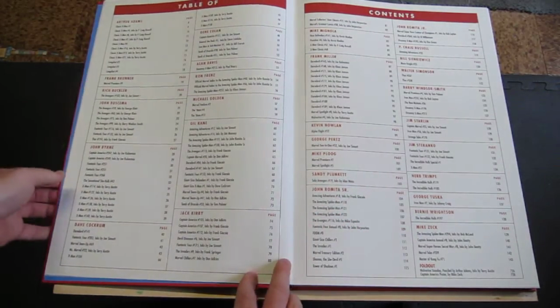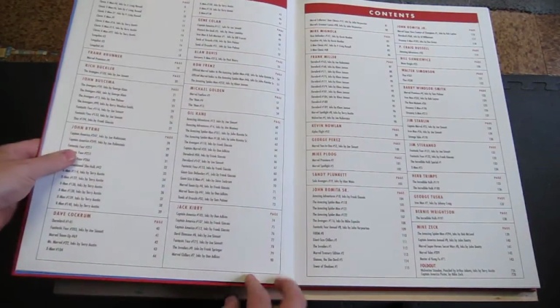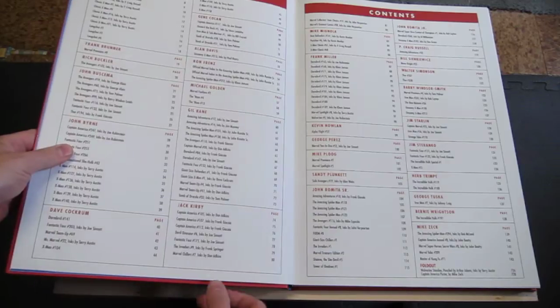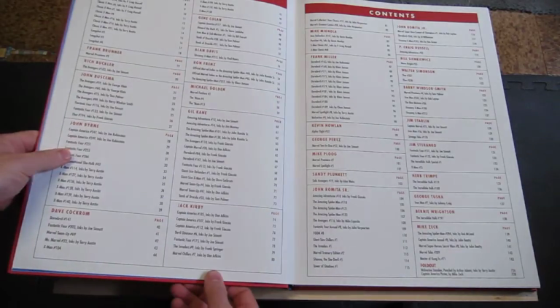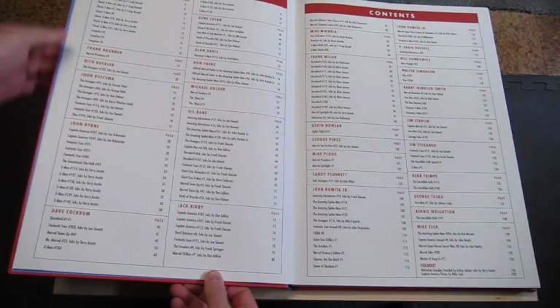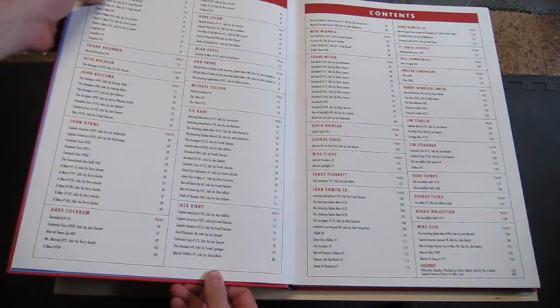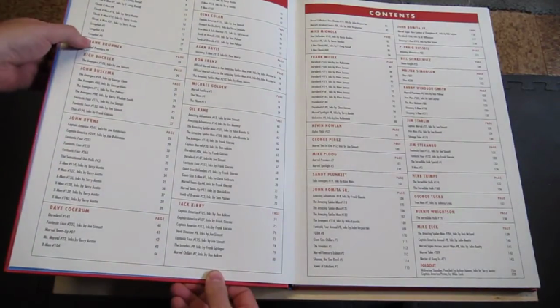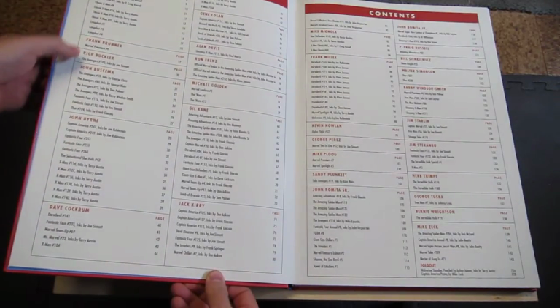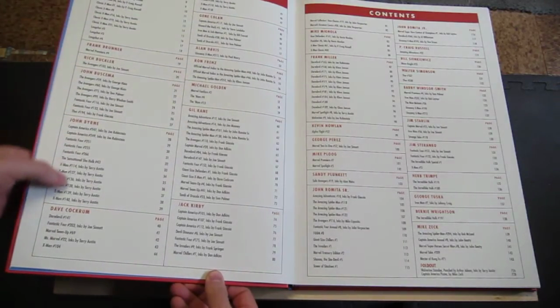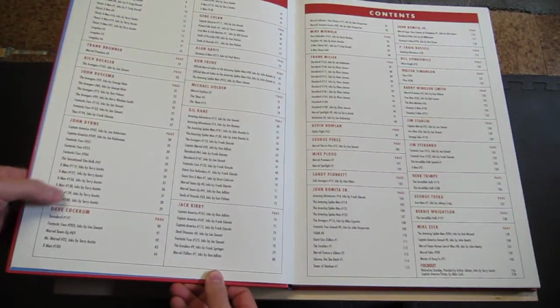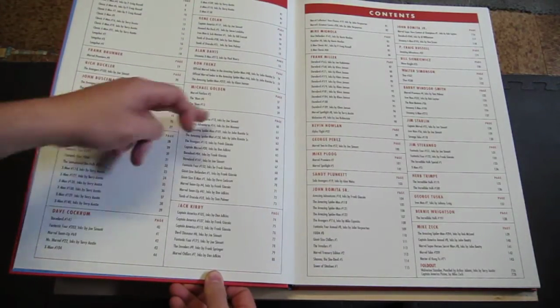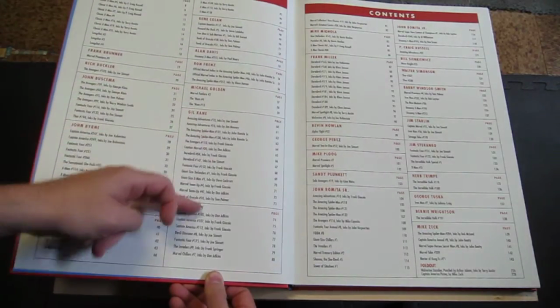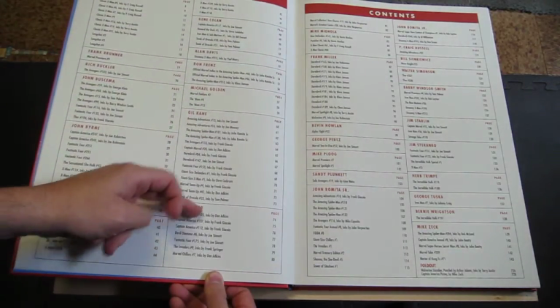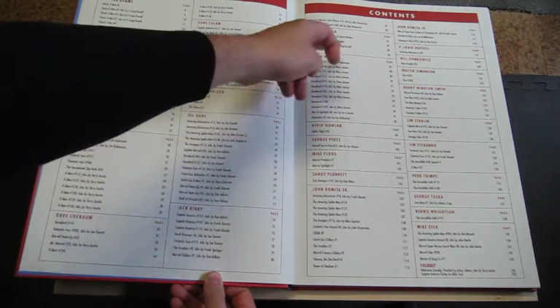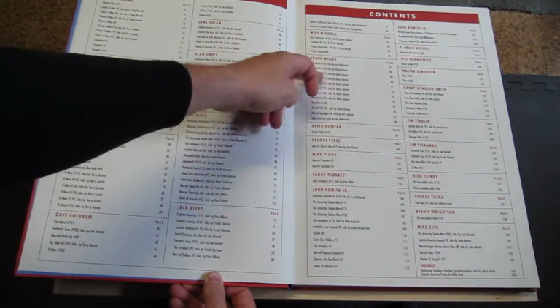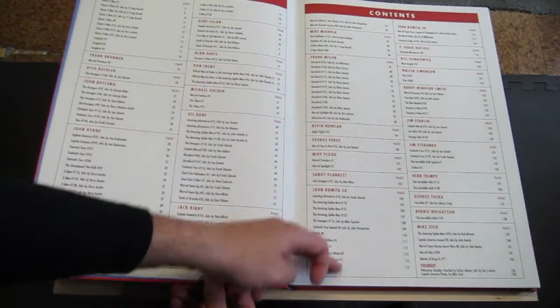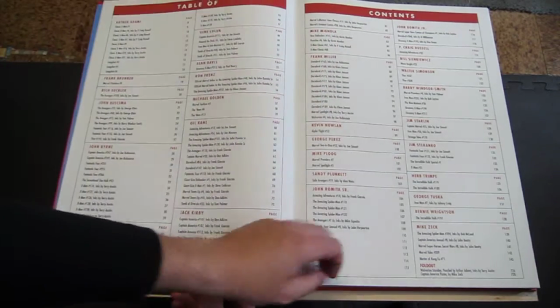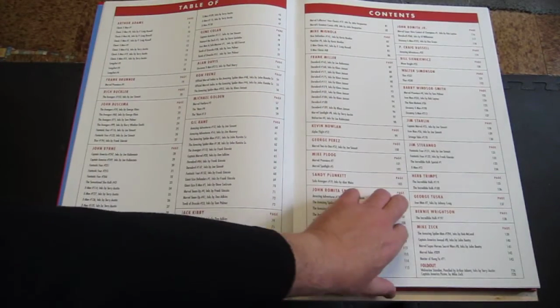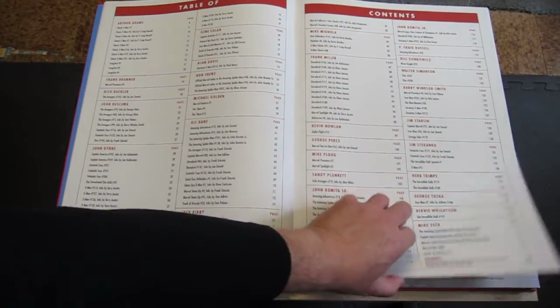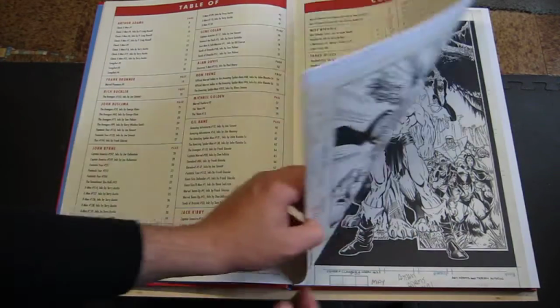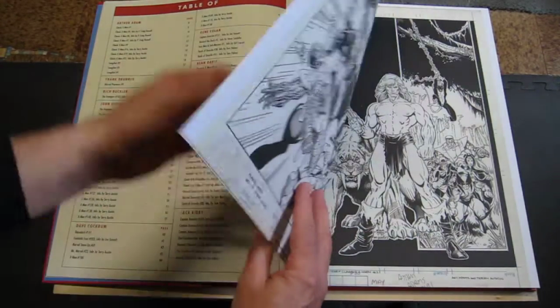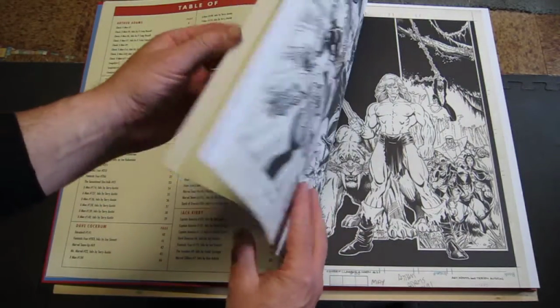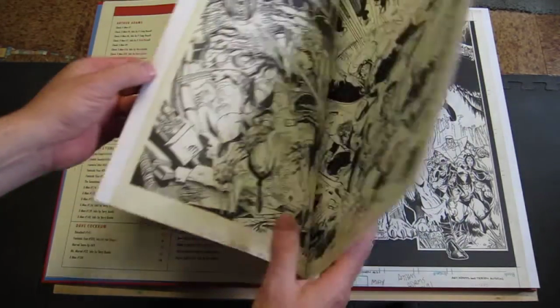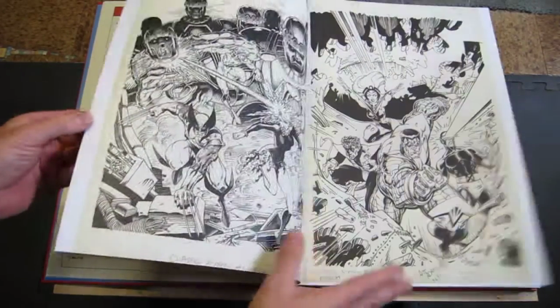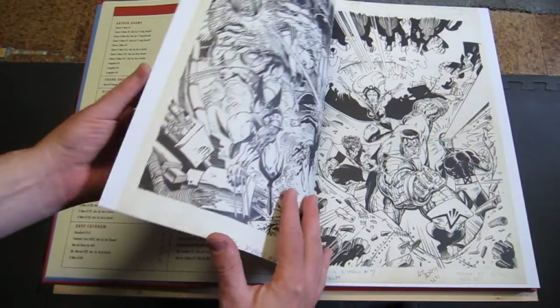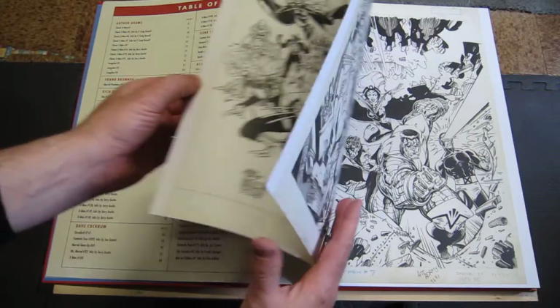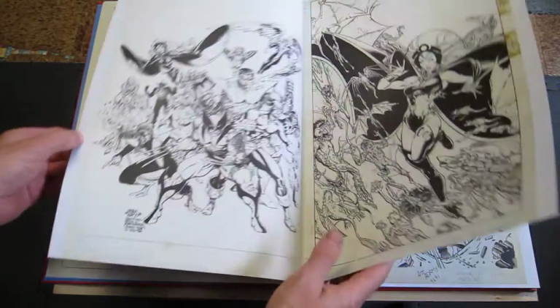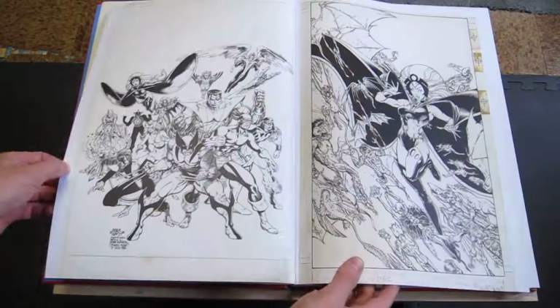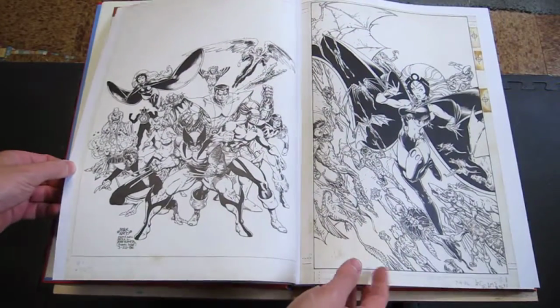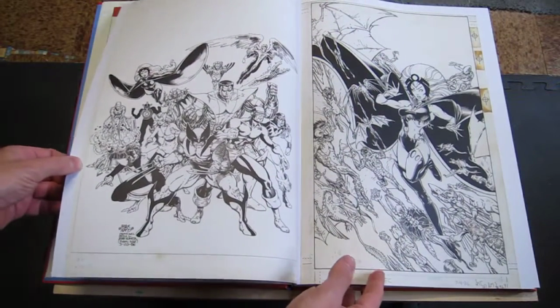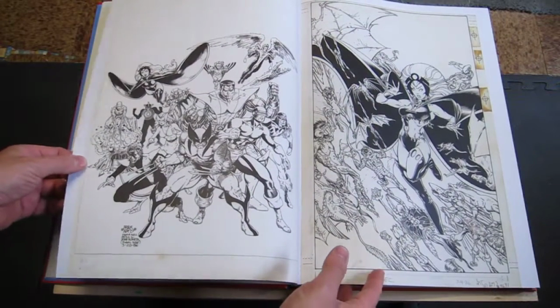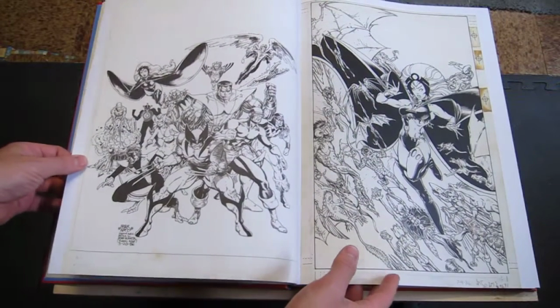You can see it's predominantly a lot of Arthur Adams, a lot of John Byrne, a lot of Gil Kane, a lot of Frank Miller, a lot of John Romita Sr. It's in alphabetical order, so Art Adams starts it. No Neal Adams, though.